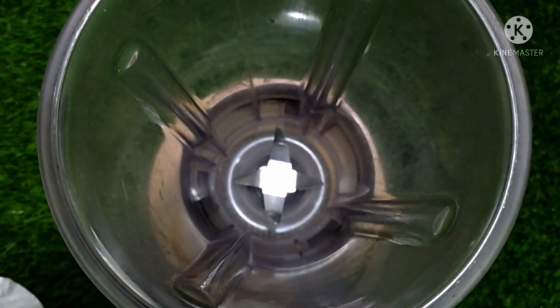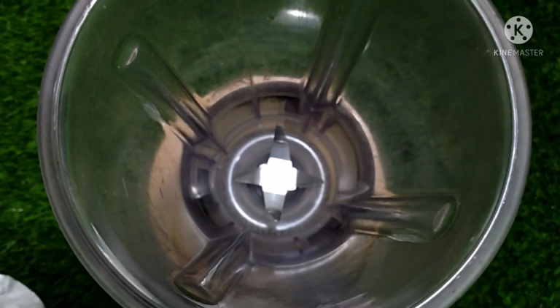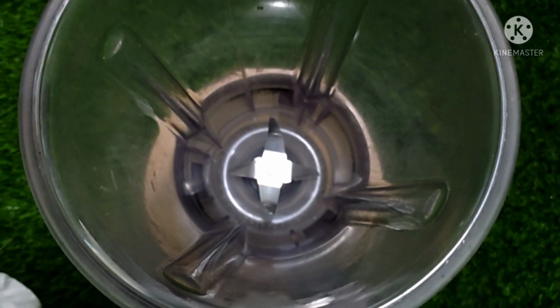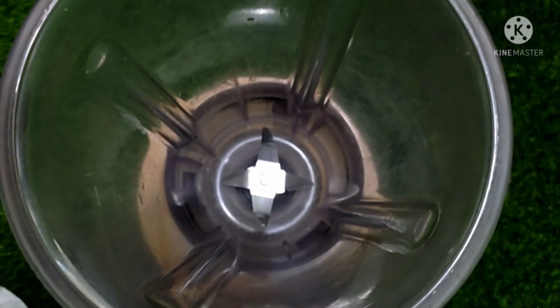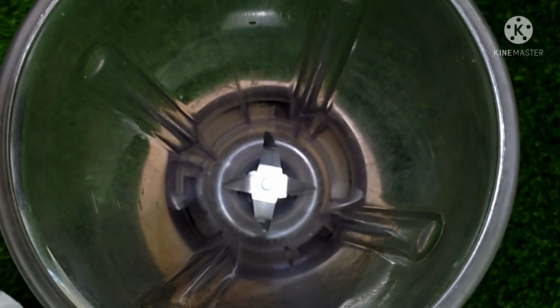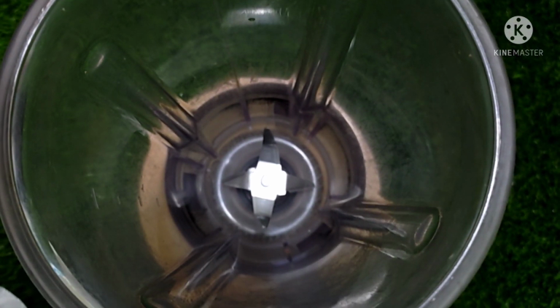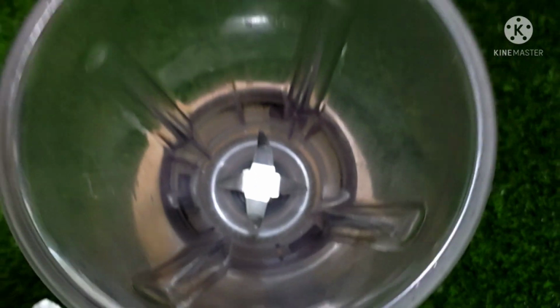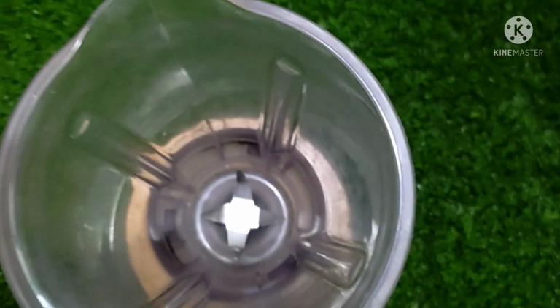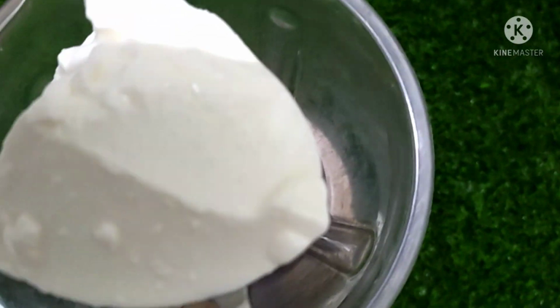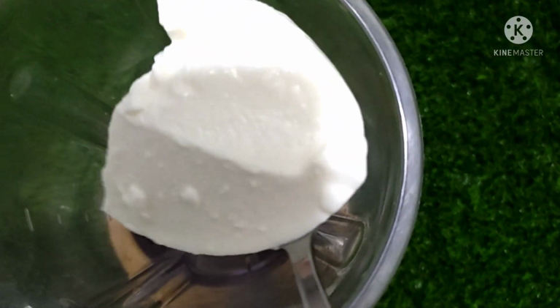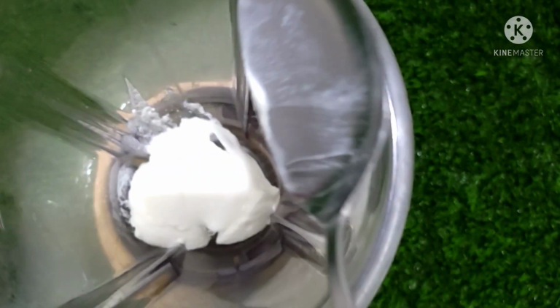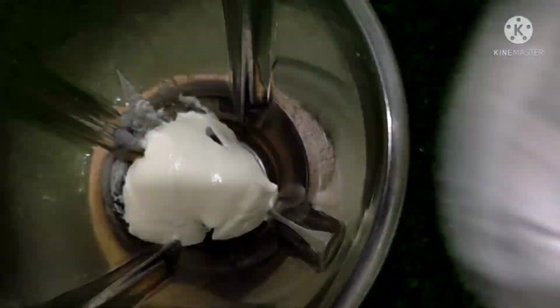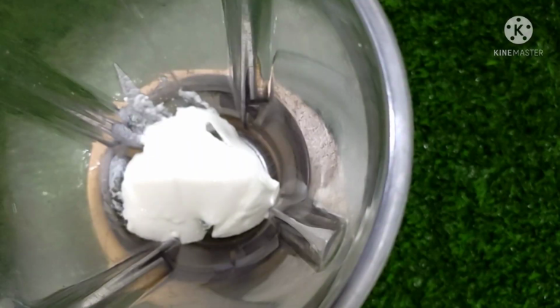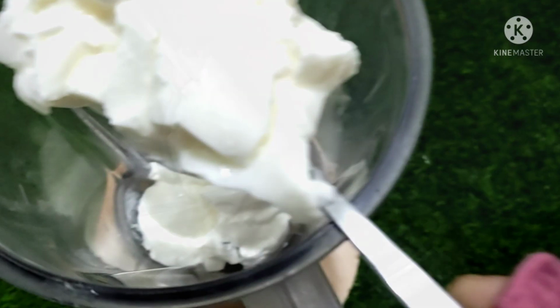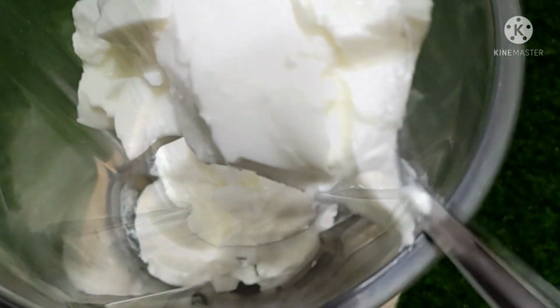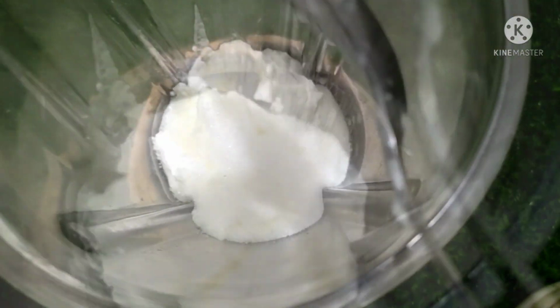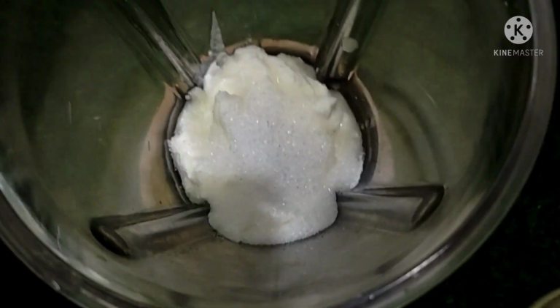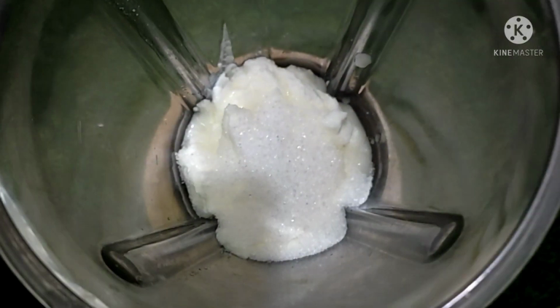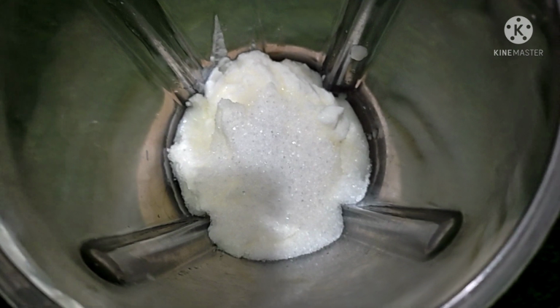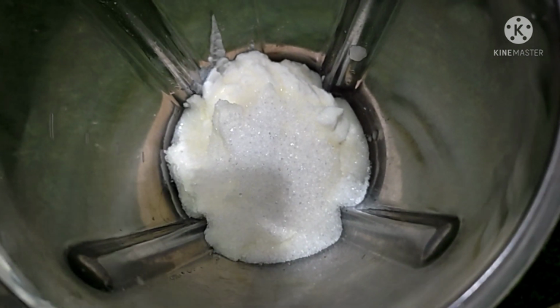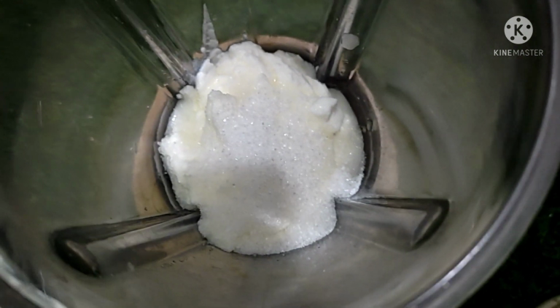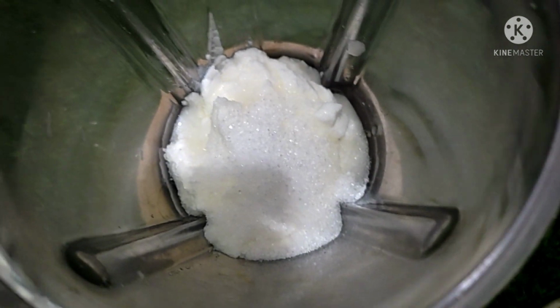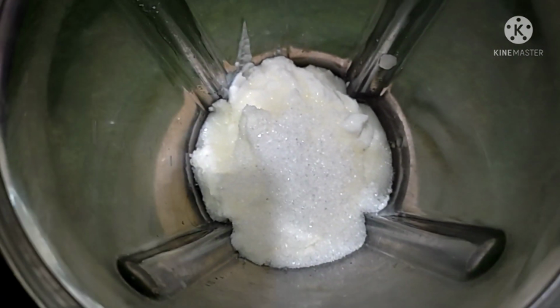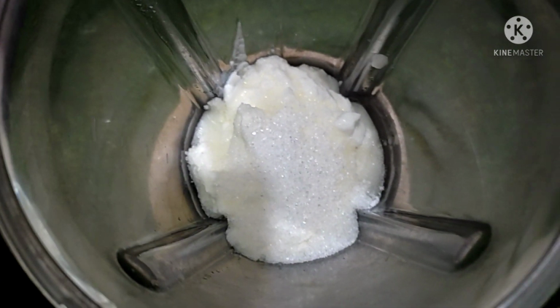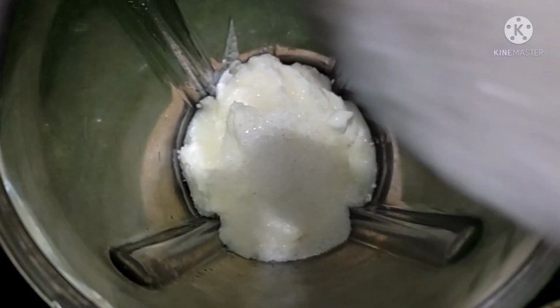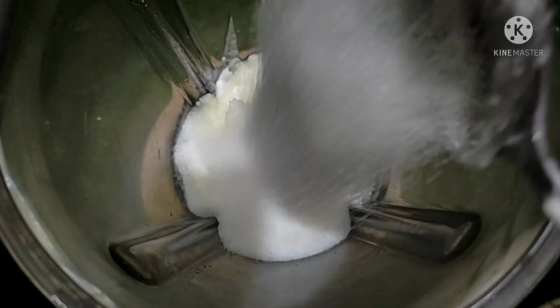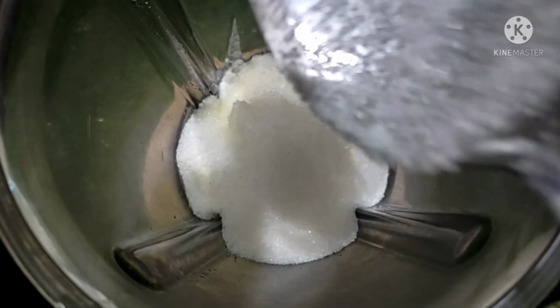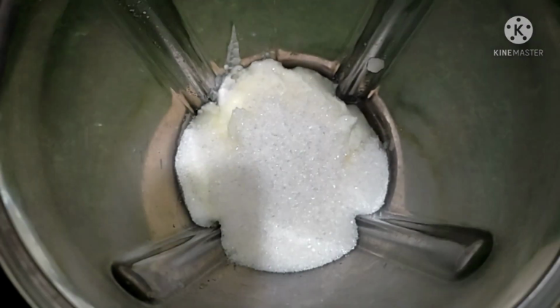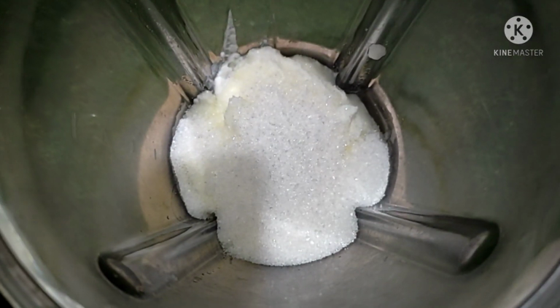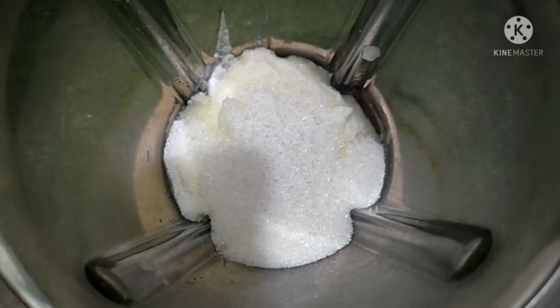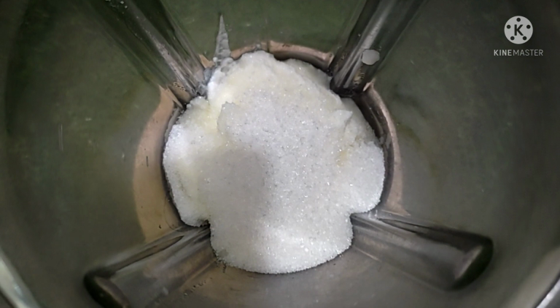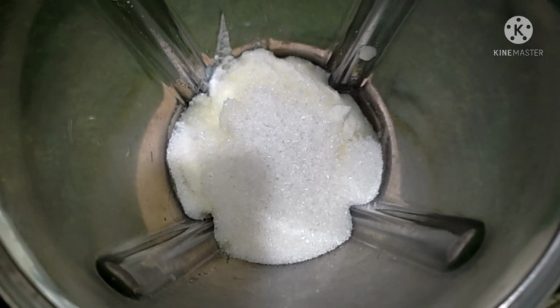If you want to make a blender, you will need to make a blender for the first time, so you will need to make a blender for 3 tables.